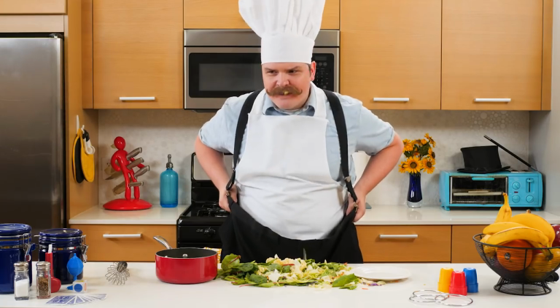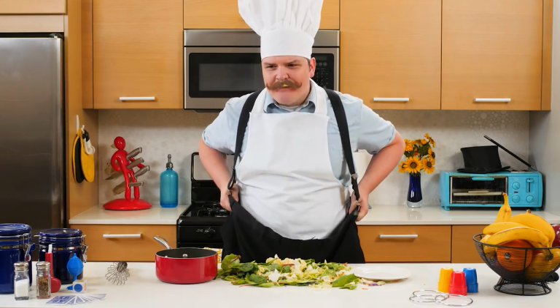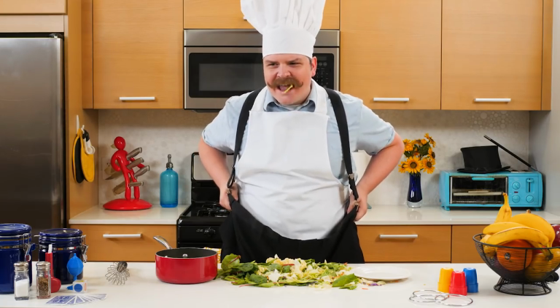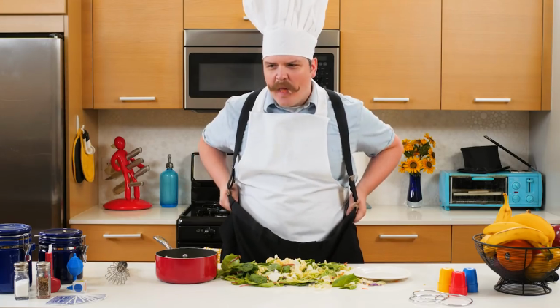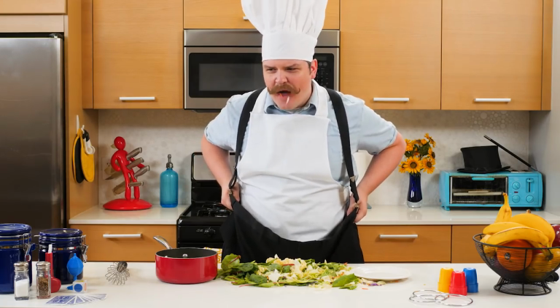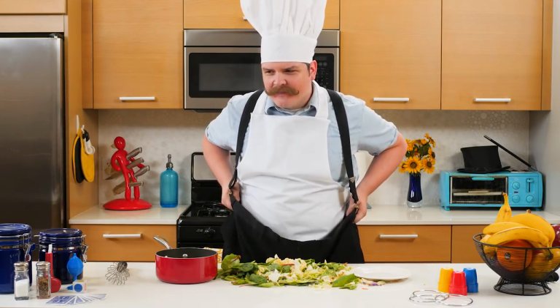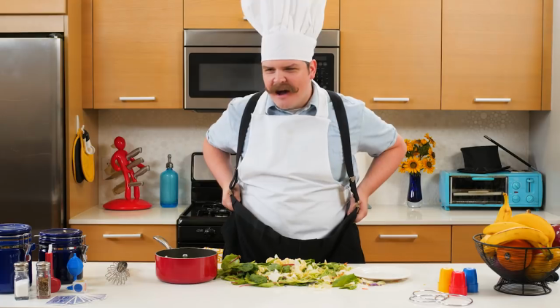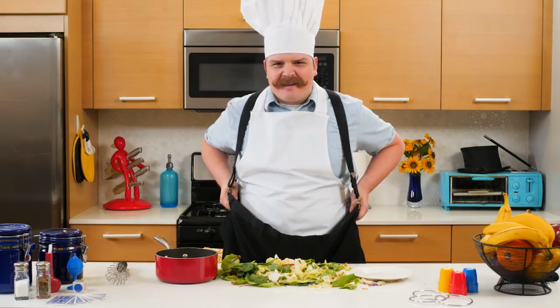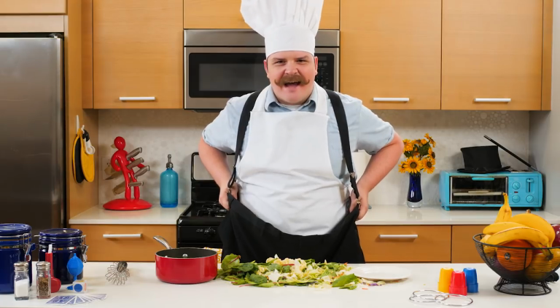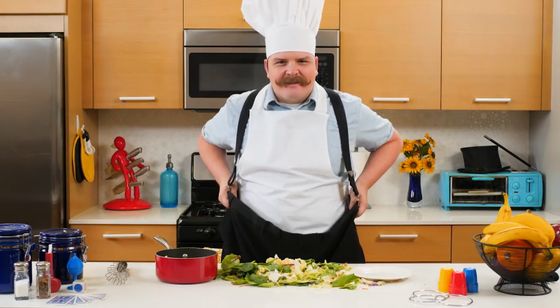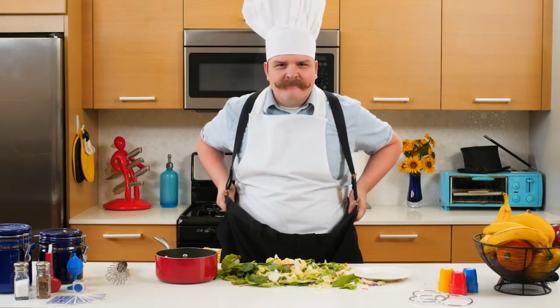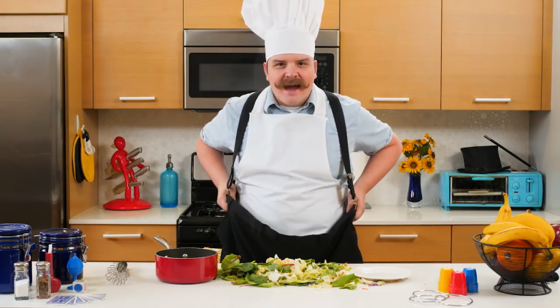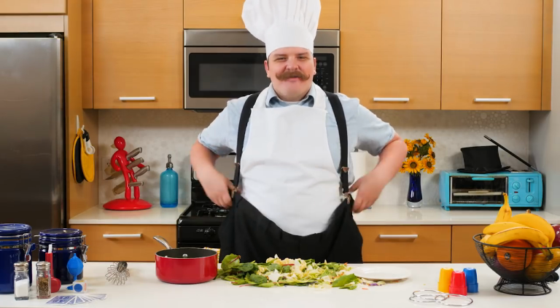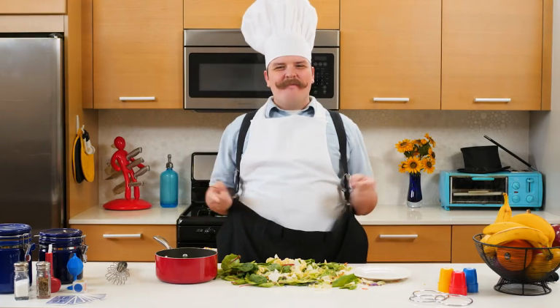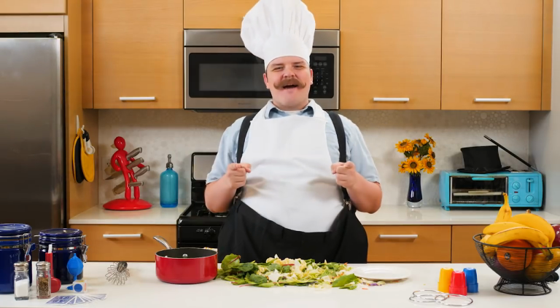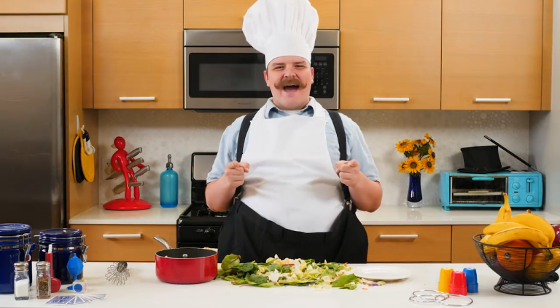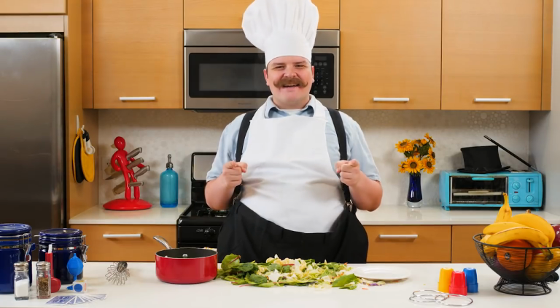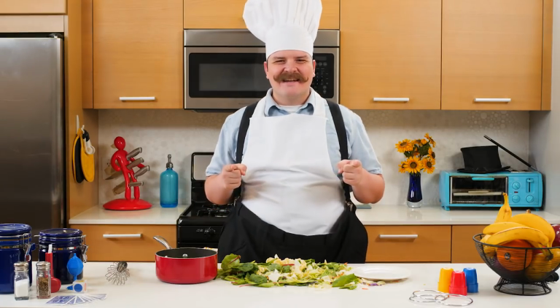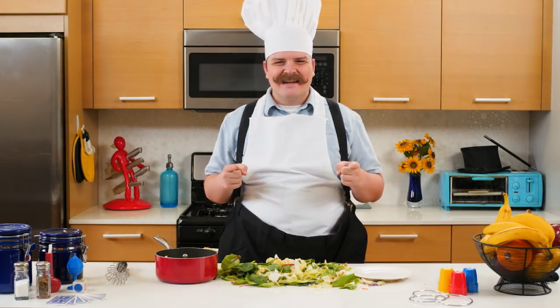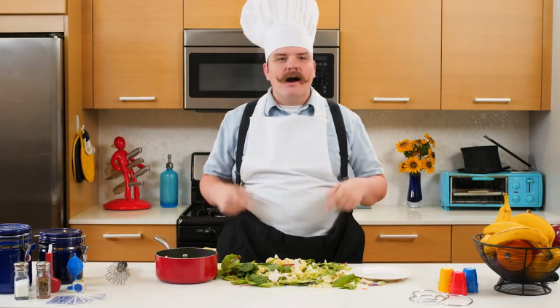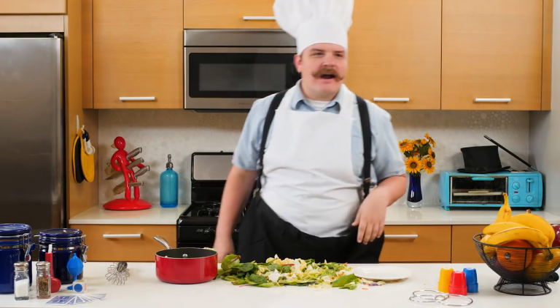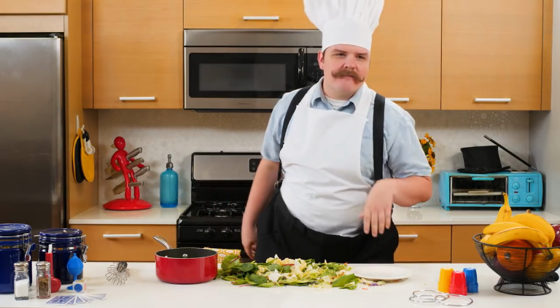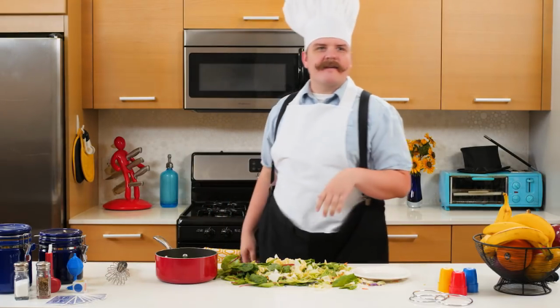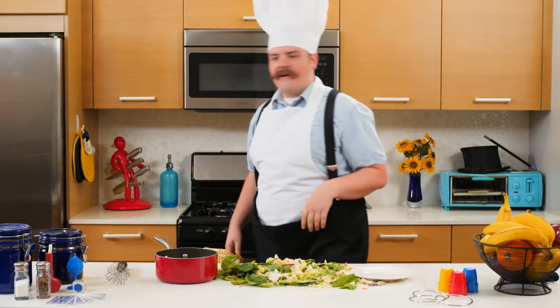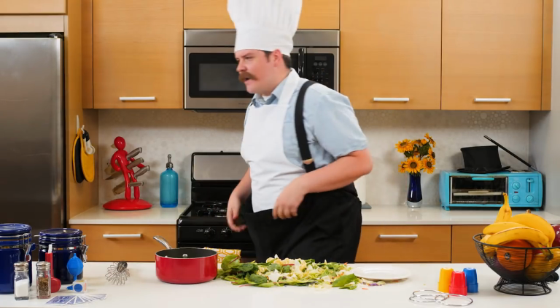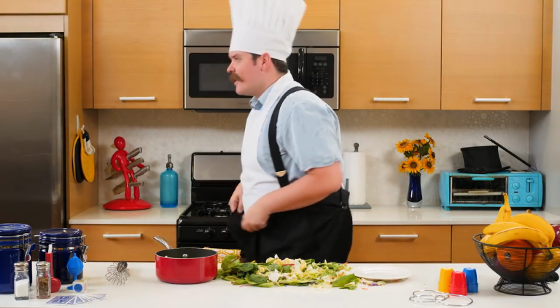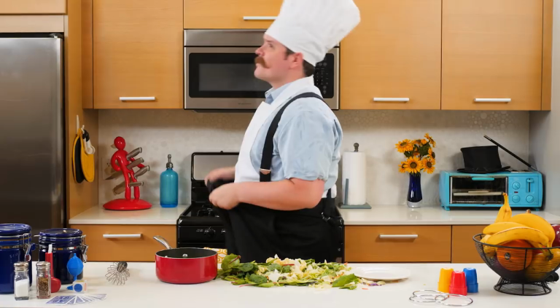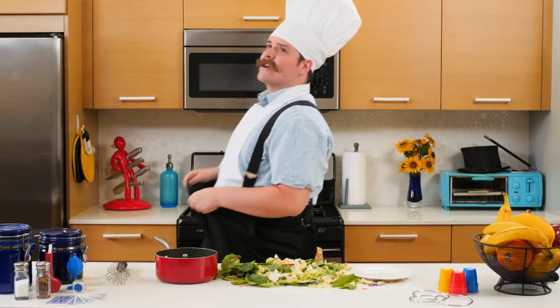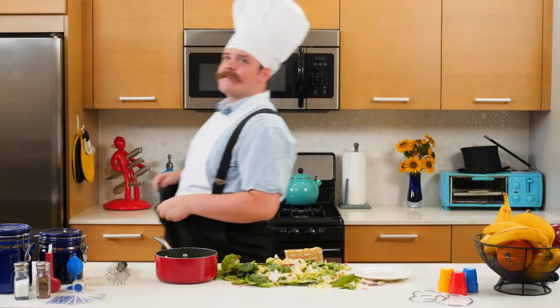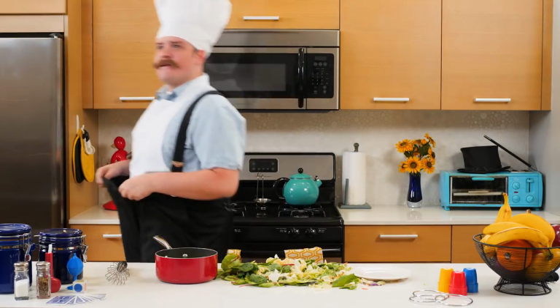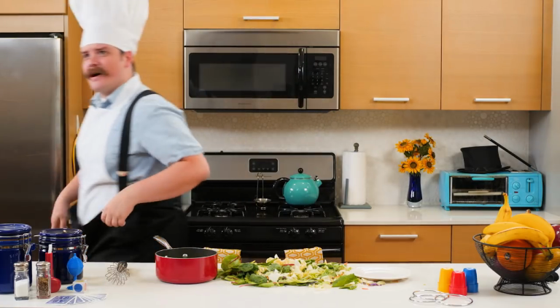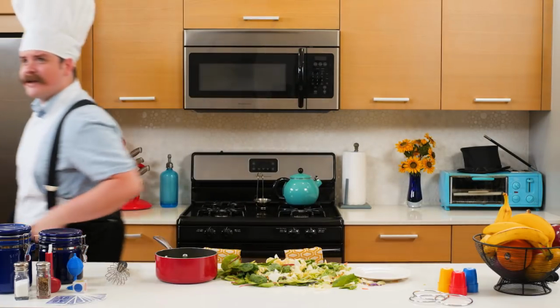Never mind. I don't like salad. We'll be right back. Alright everybody, take five. And someone get me some BigPants!